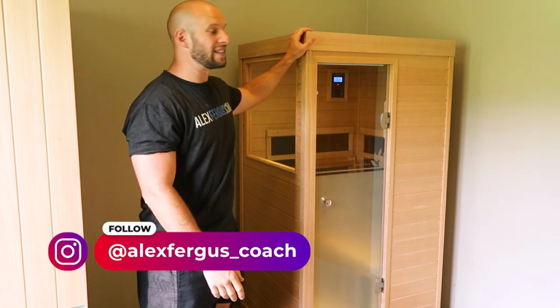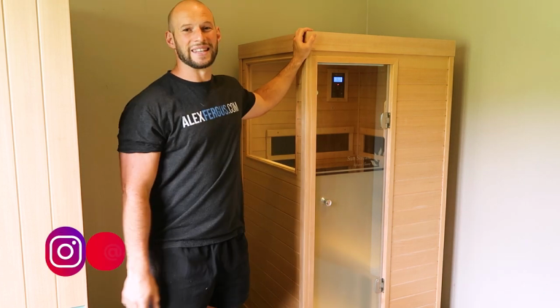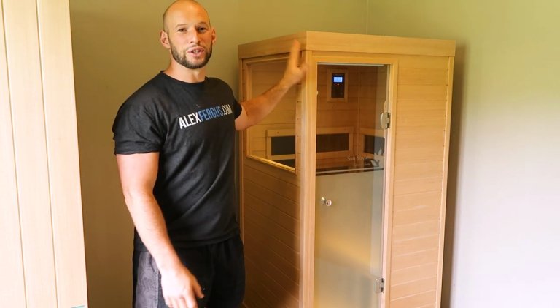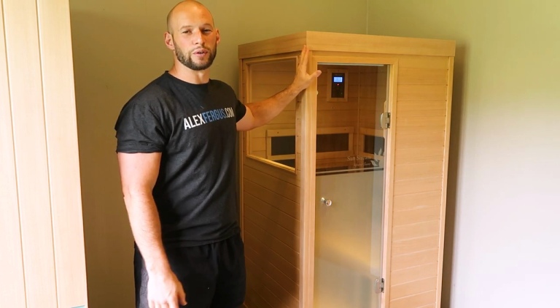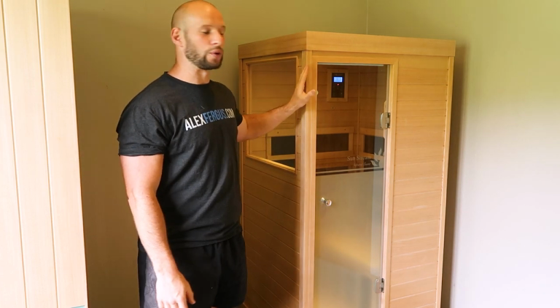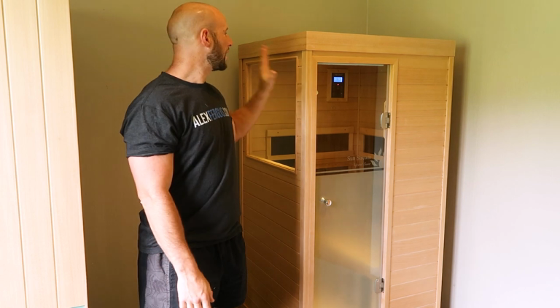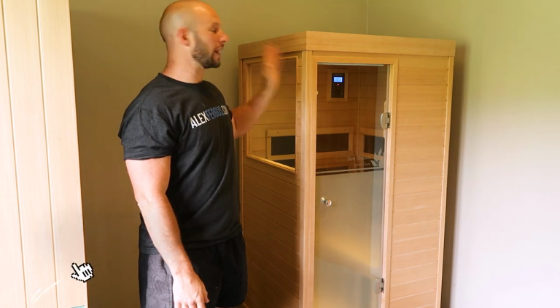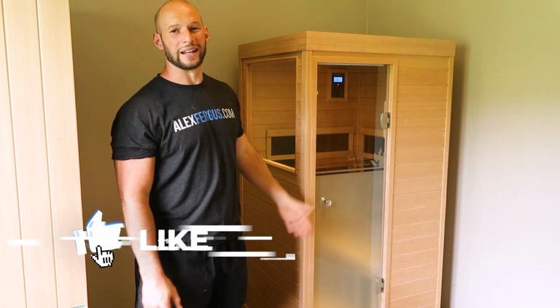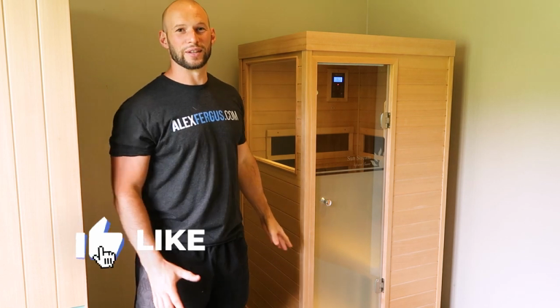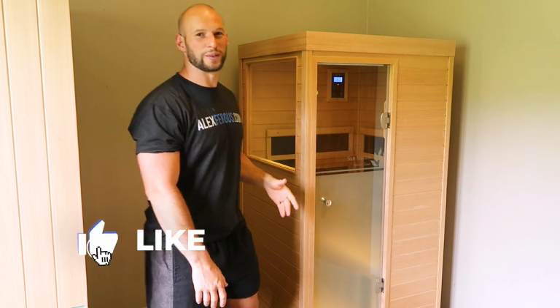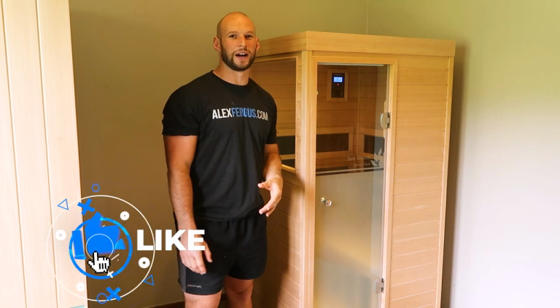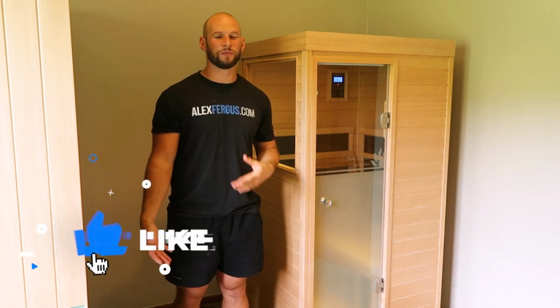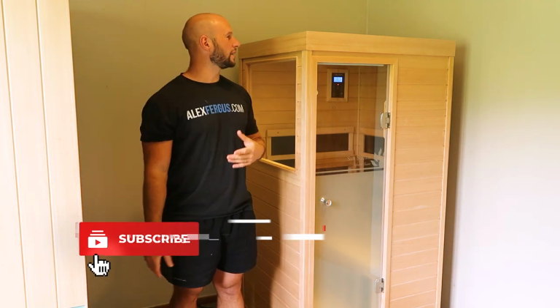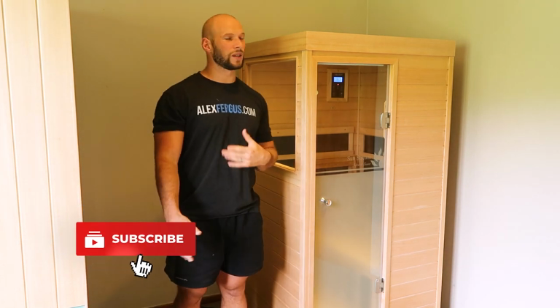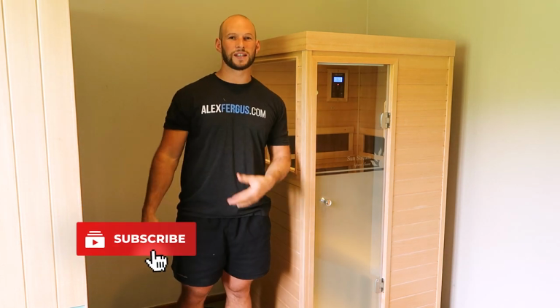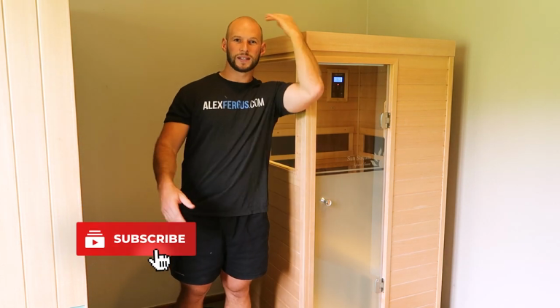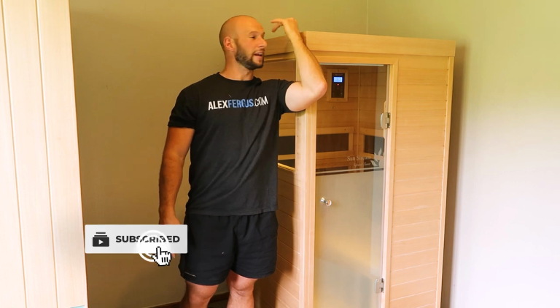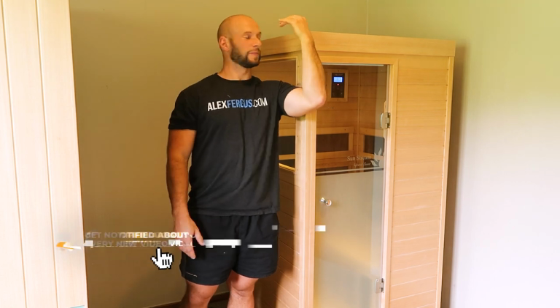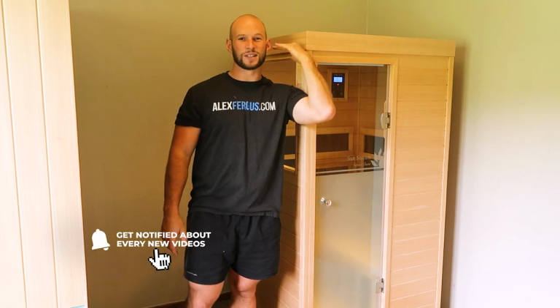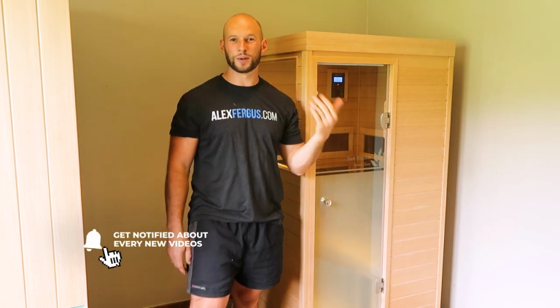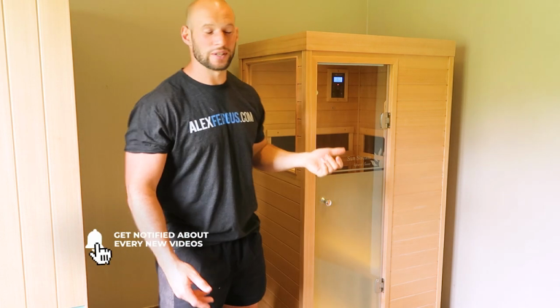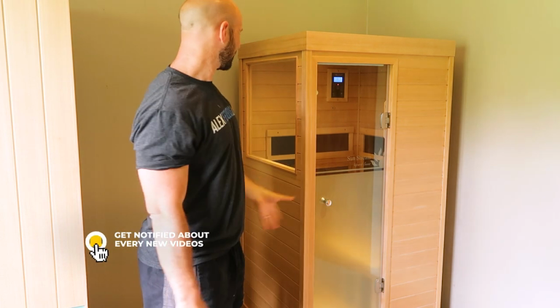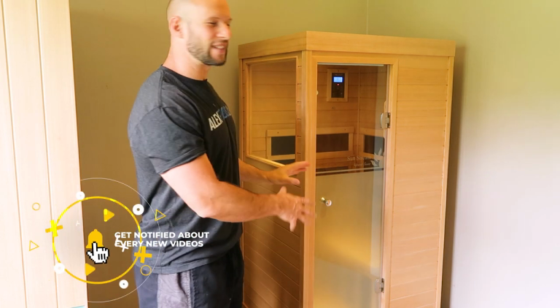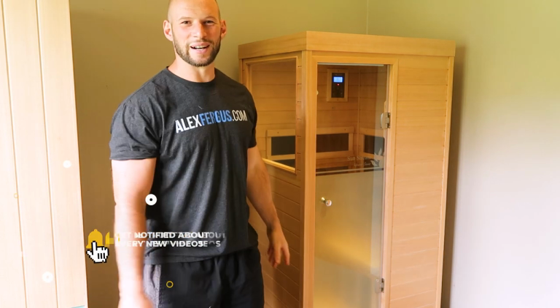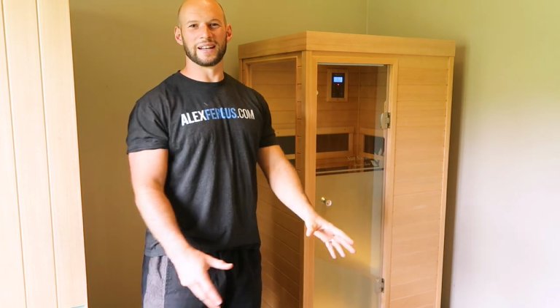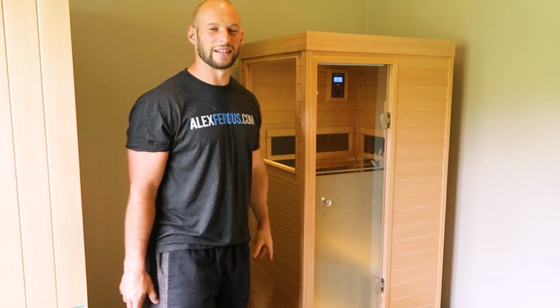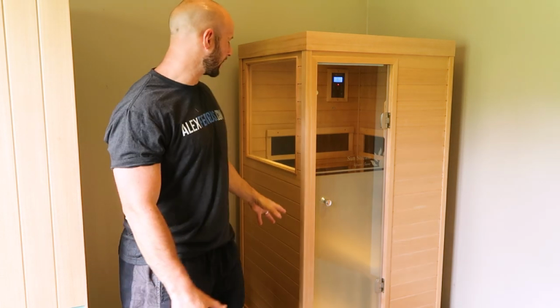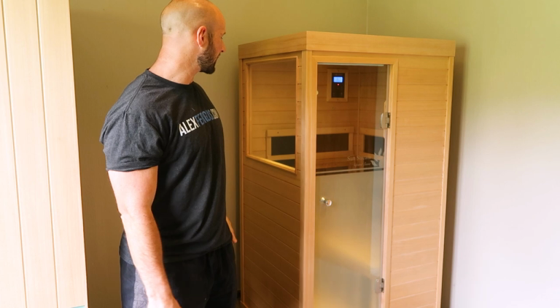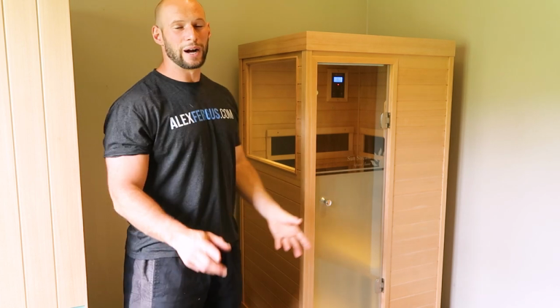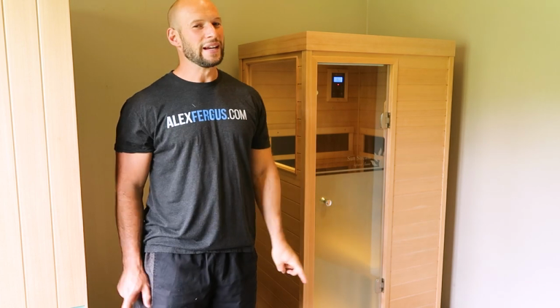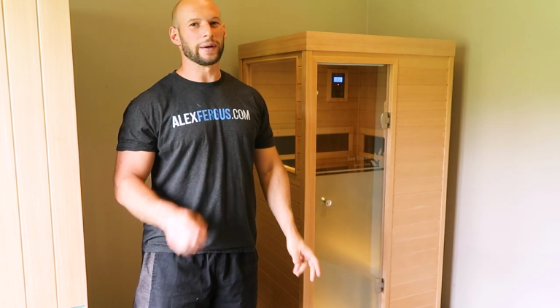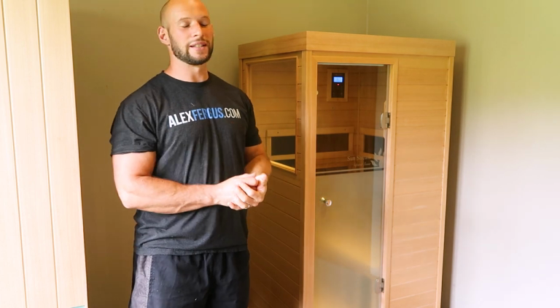This is the entry-level sauna and it is rather small. I am 5'10", 178 centimeters, and it's a little bit shorter than me — once you set it up you realize it is very compact. However, that brings advantages.